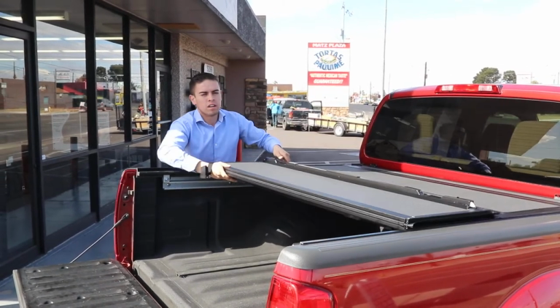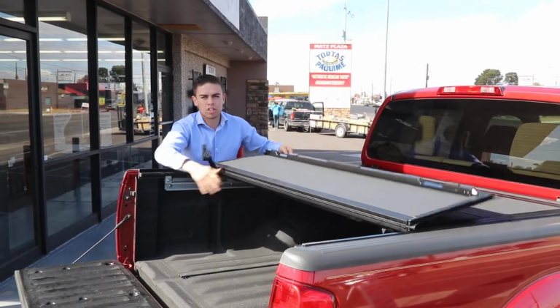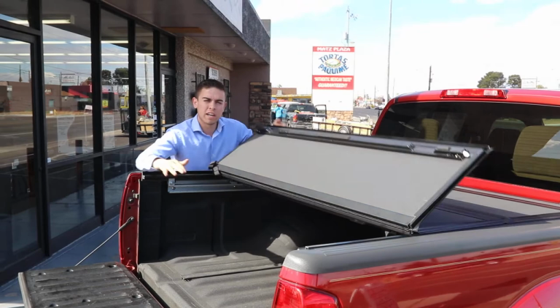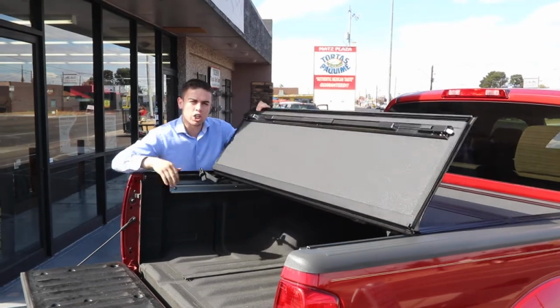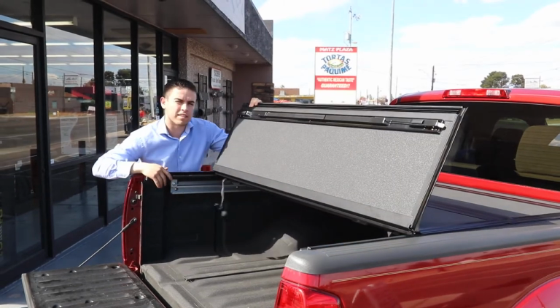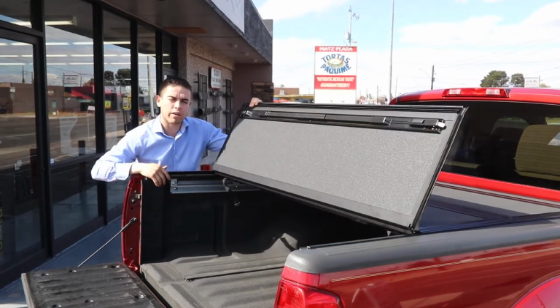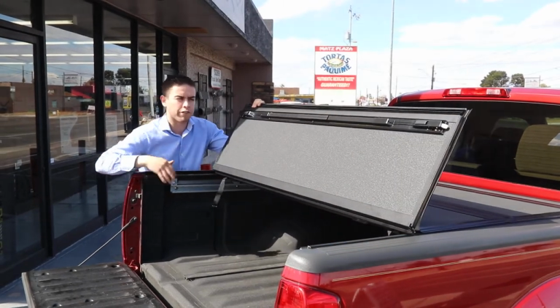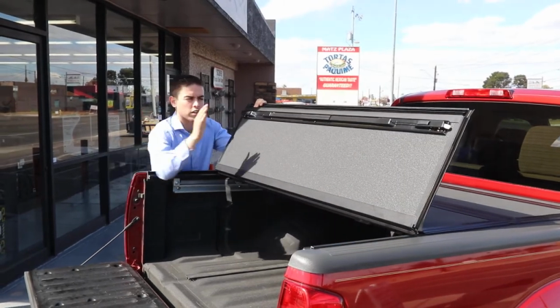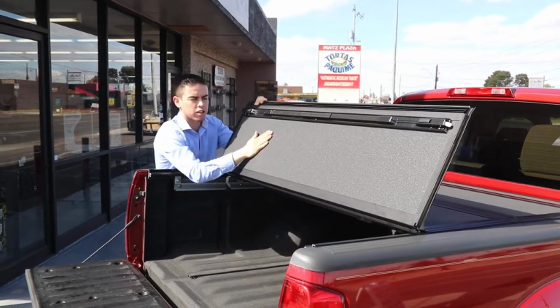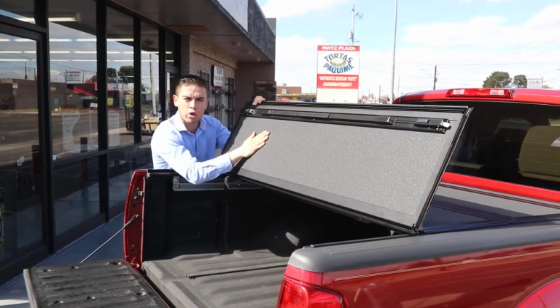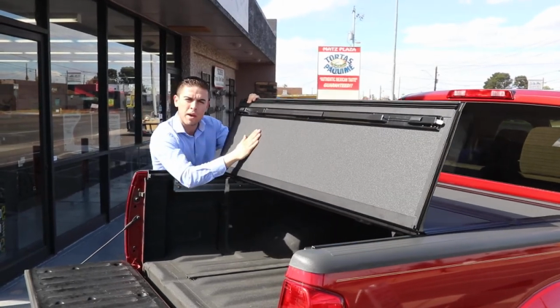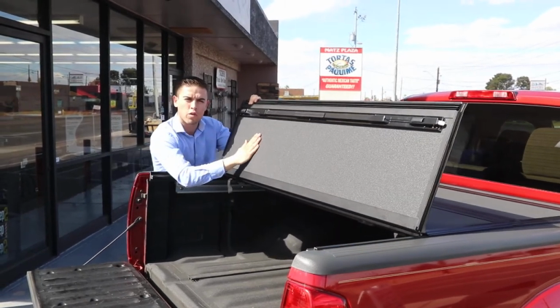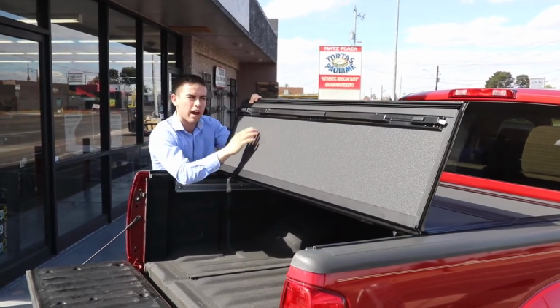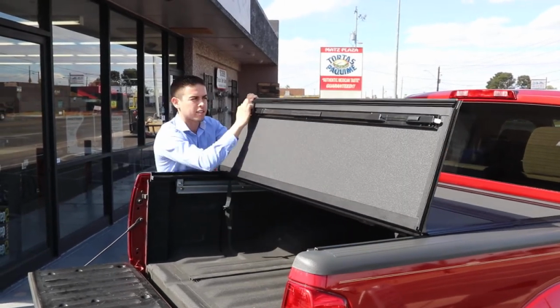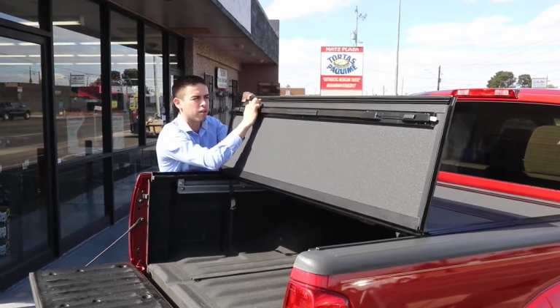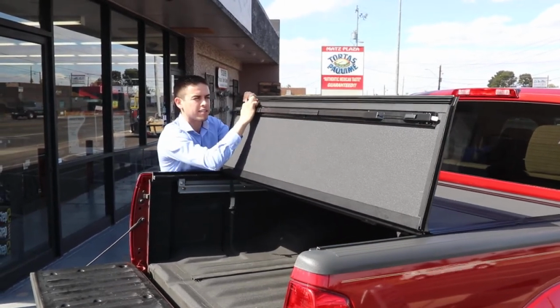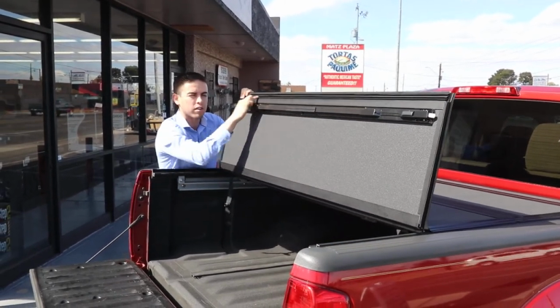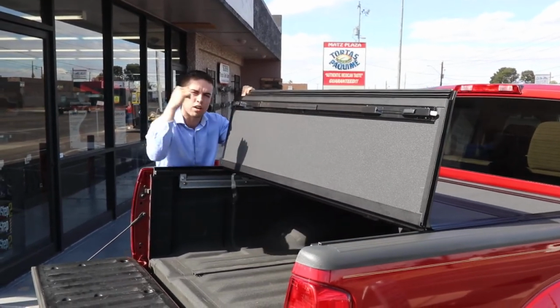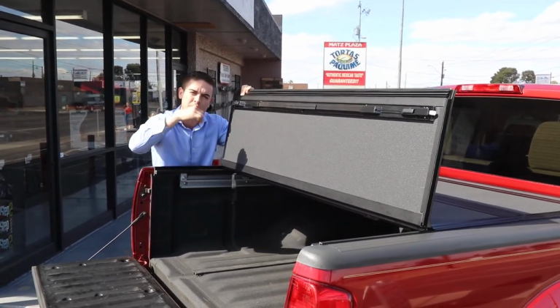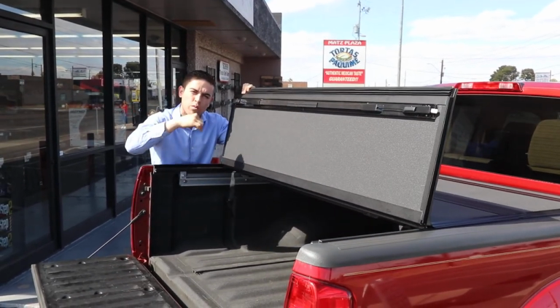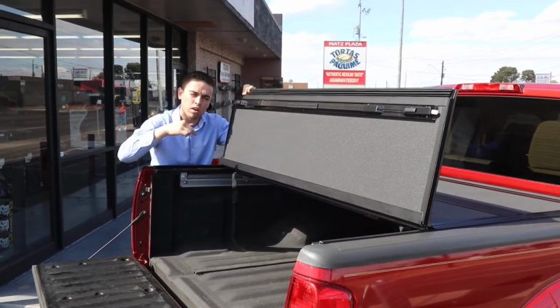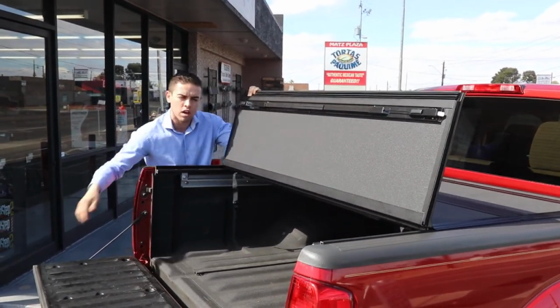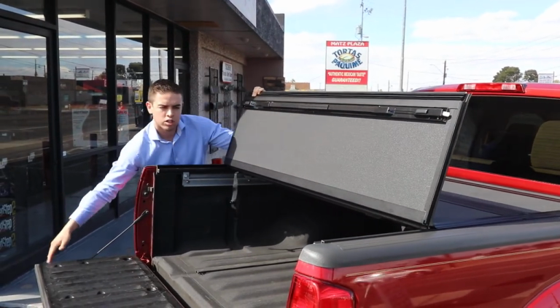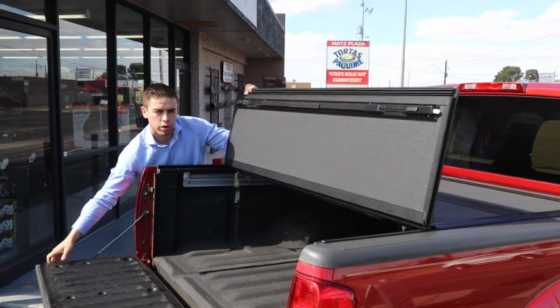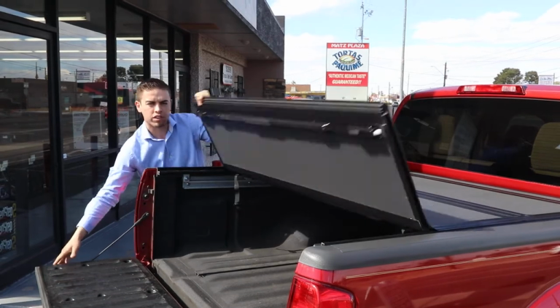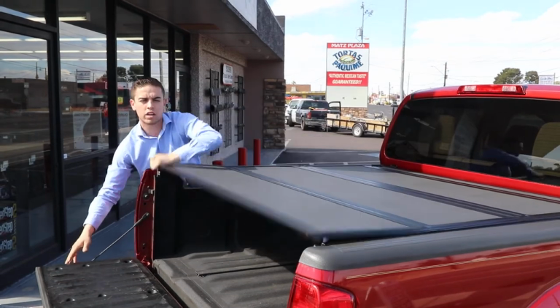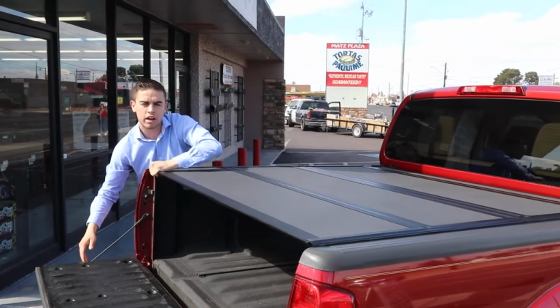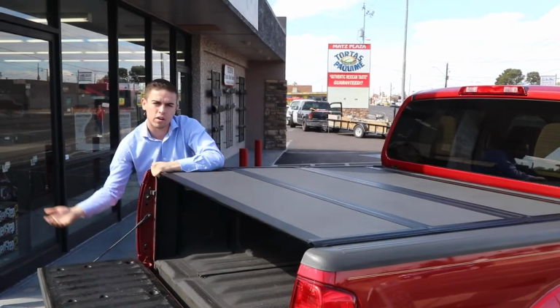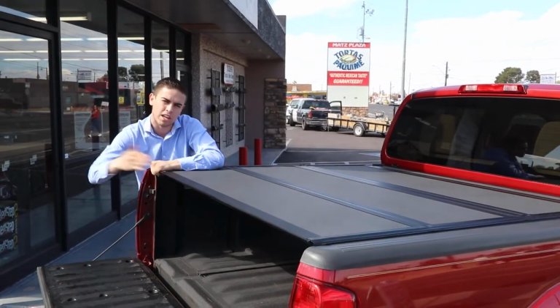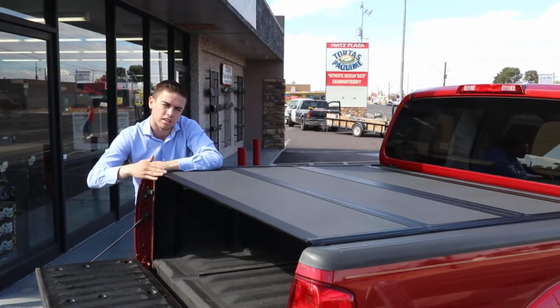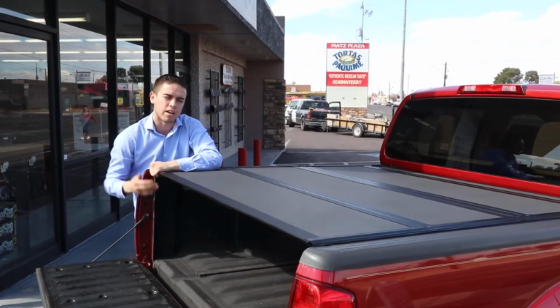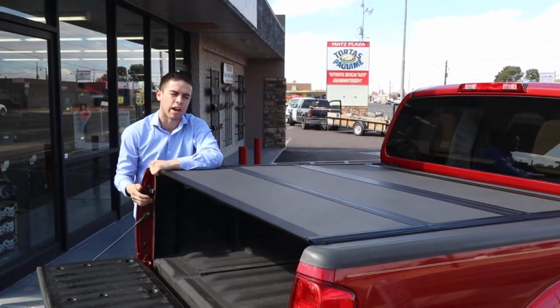There's no need to shut the tailgate first. The new MX4 has a tailgate seal that goes inwards, so you have to shut the cover and then shut the tailgate.